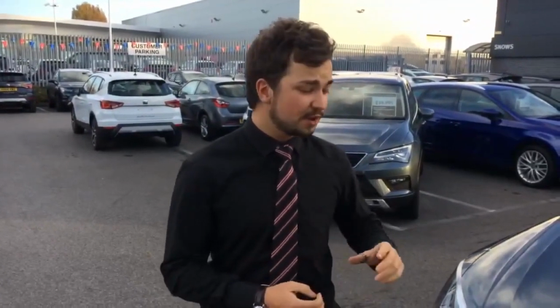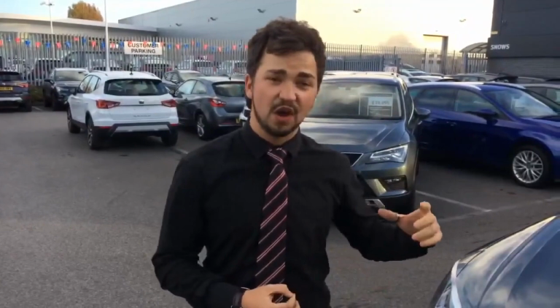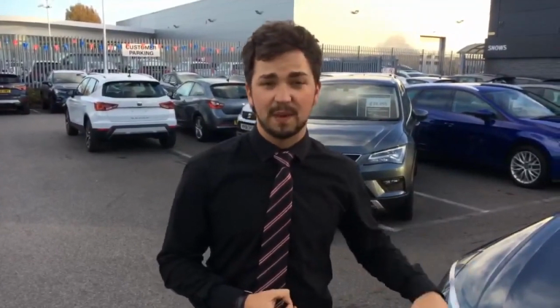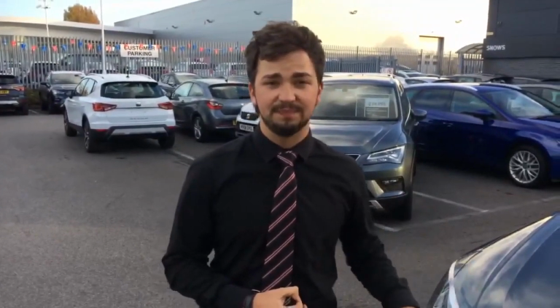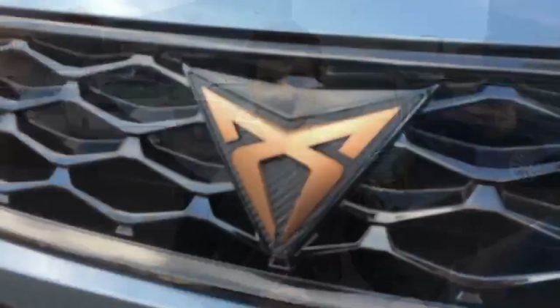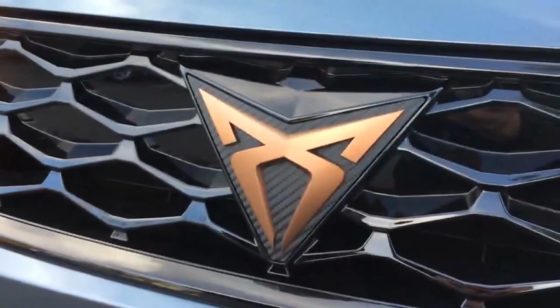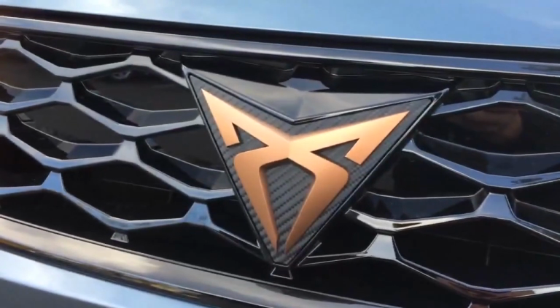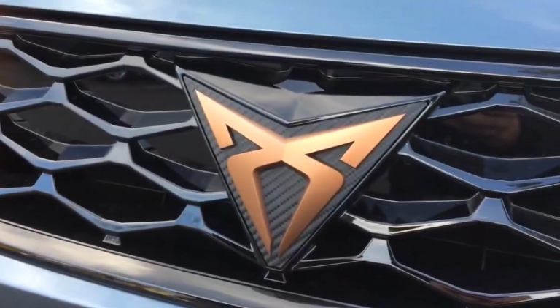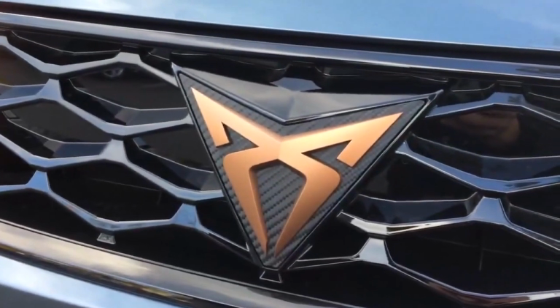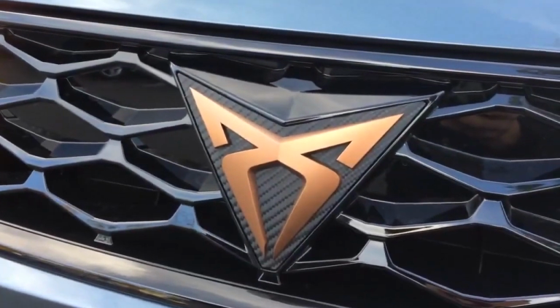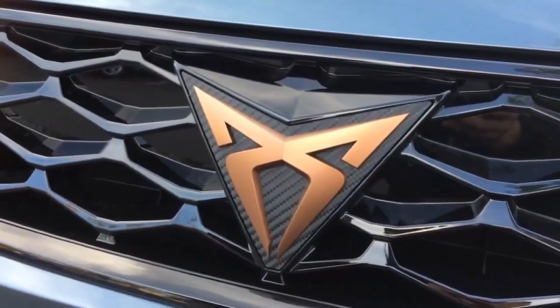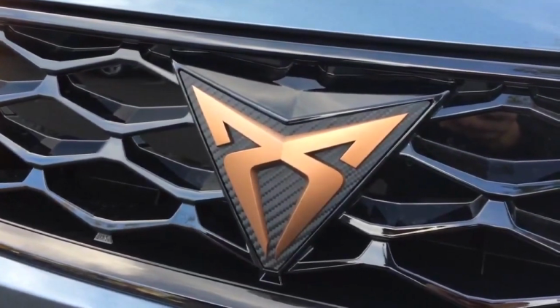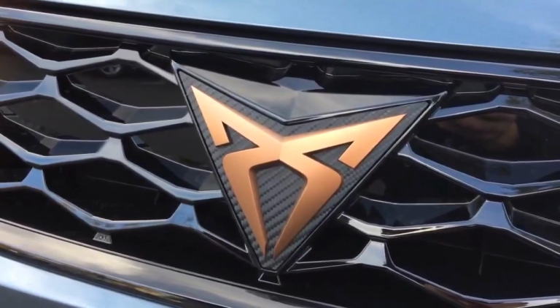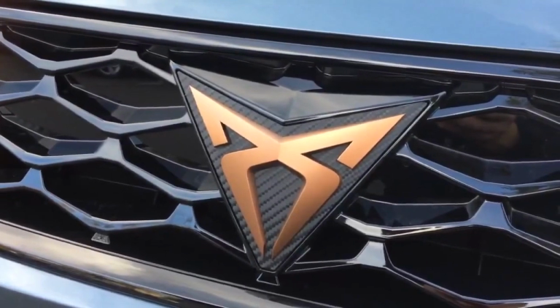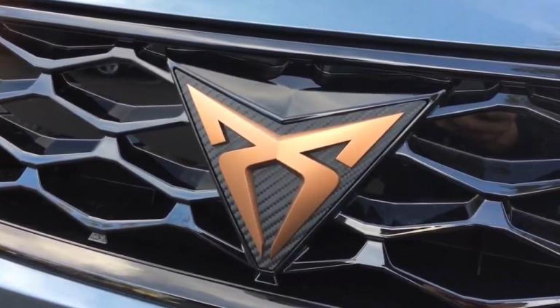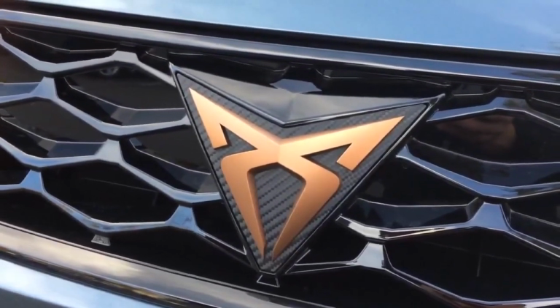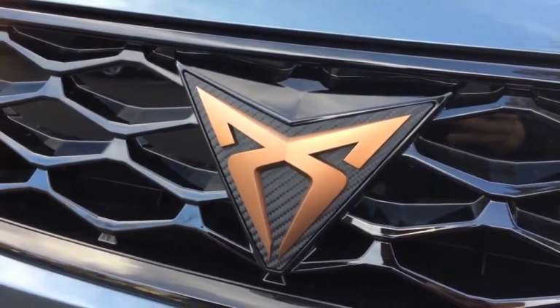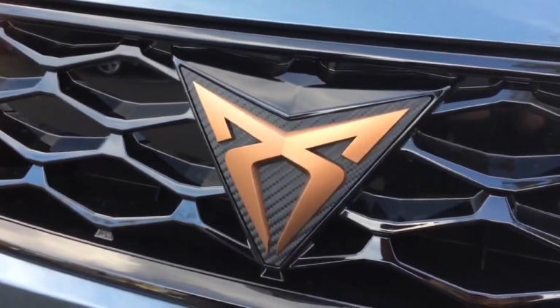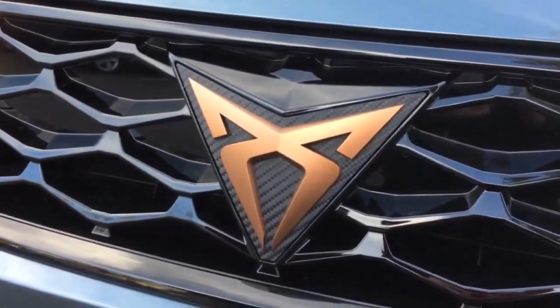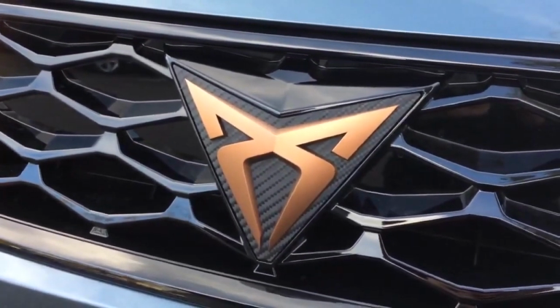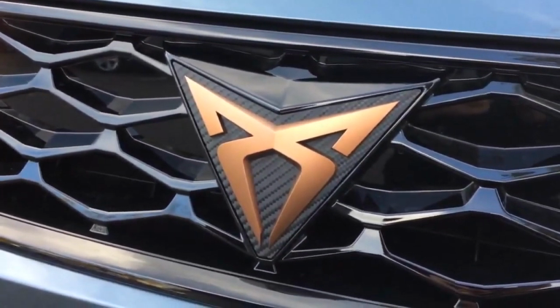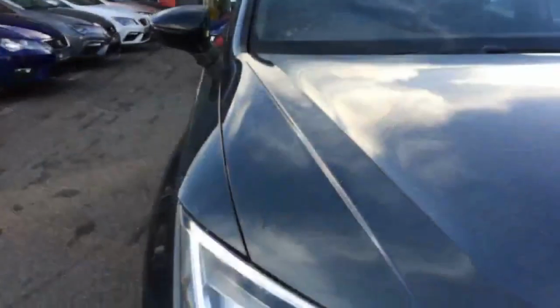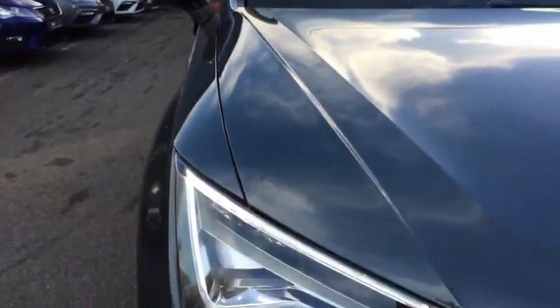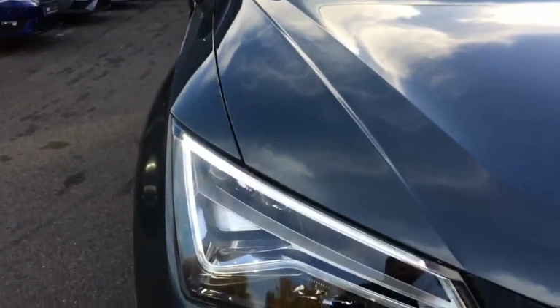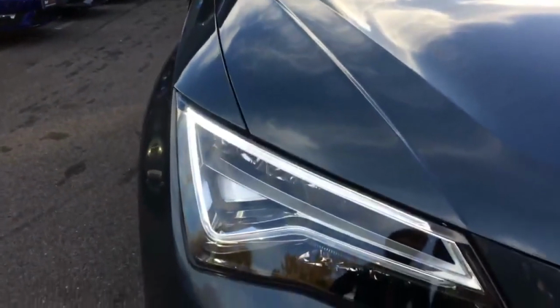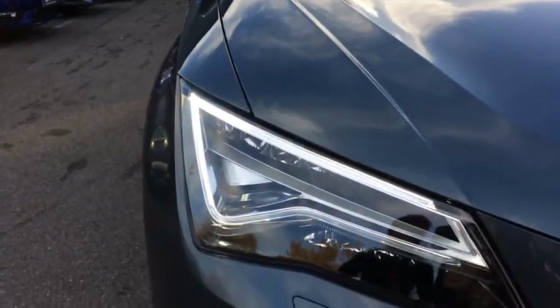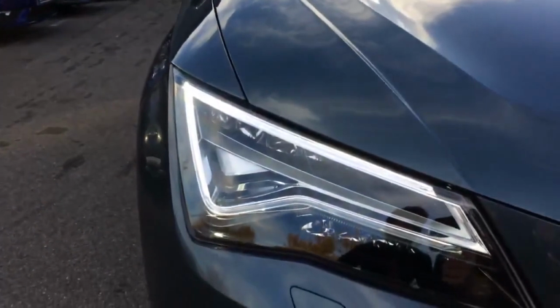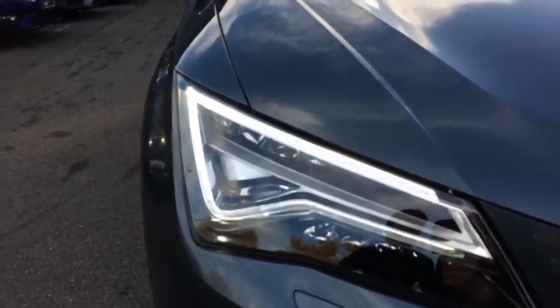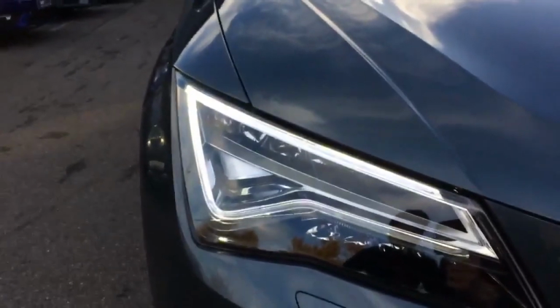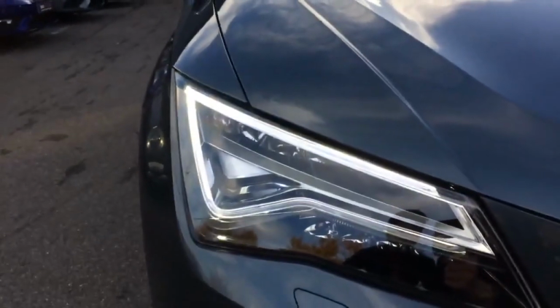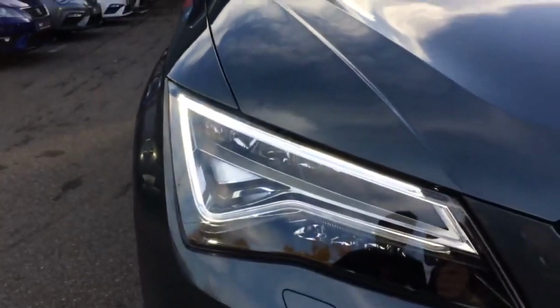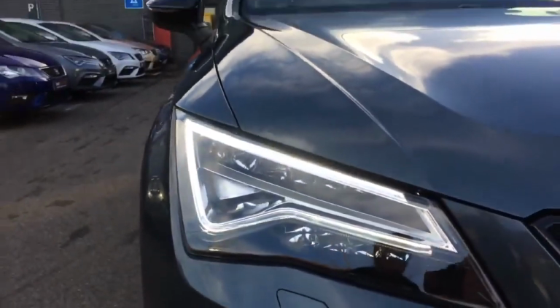We're going to start with the badge. You have the new Ateca logo featuring the copper fascia with a carbon fibre background. You also have the new Ateca LED lights, which are full LED front and rear on the CUPRA Ateca.